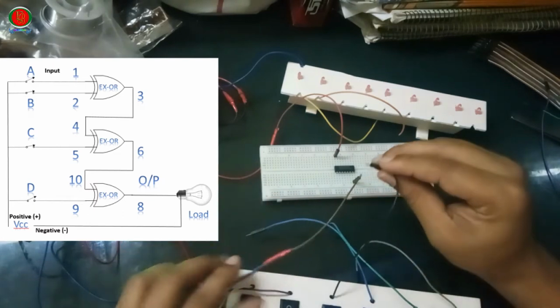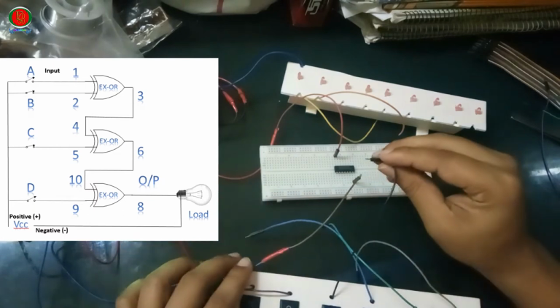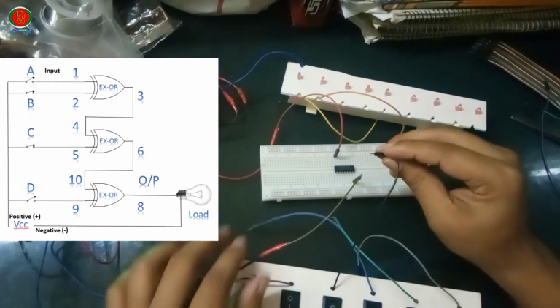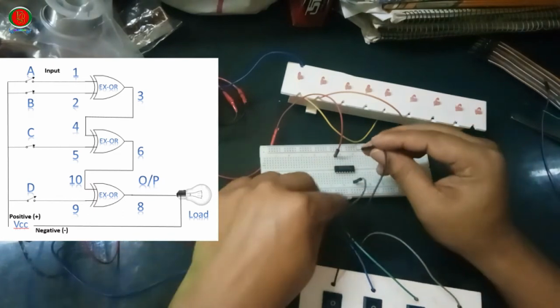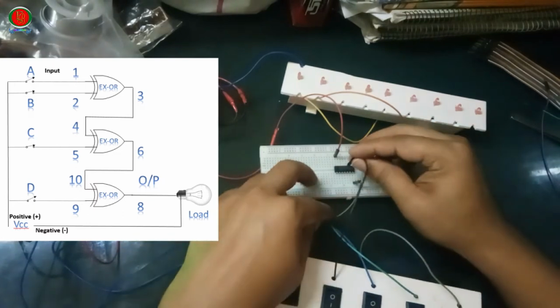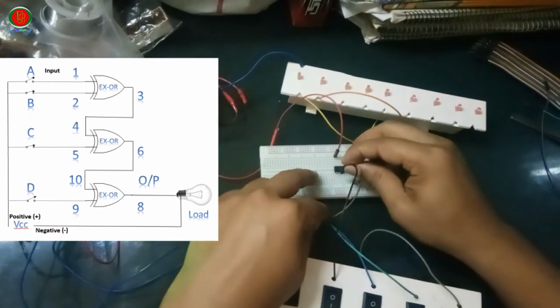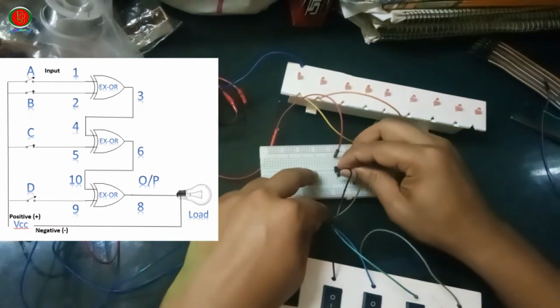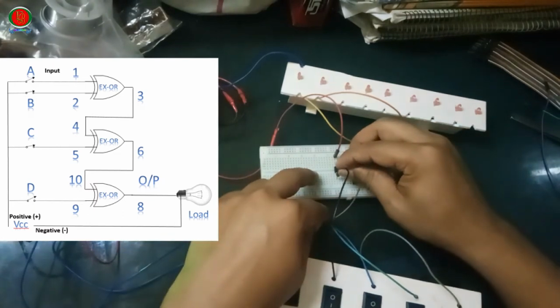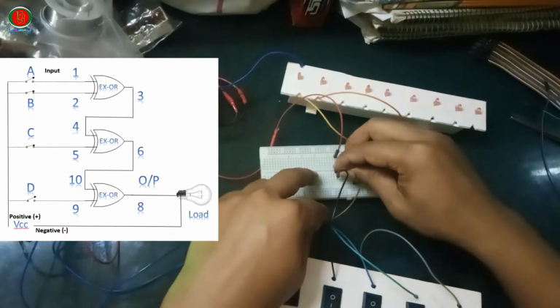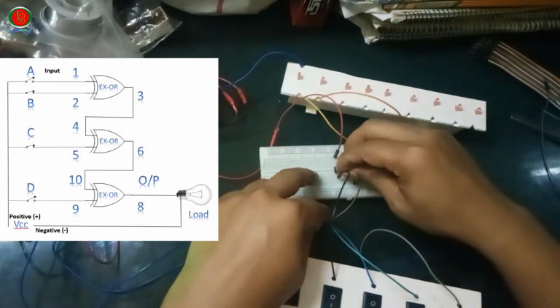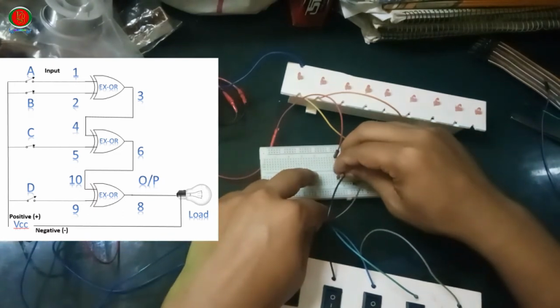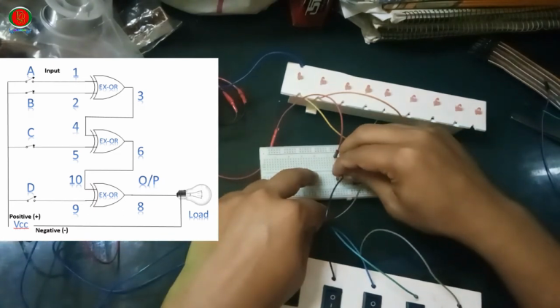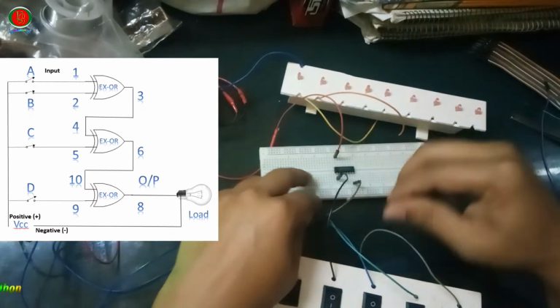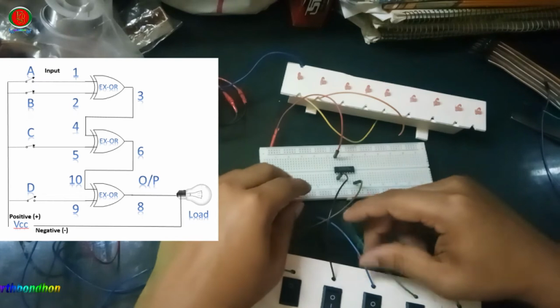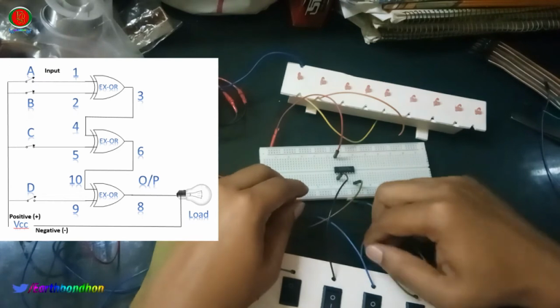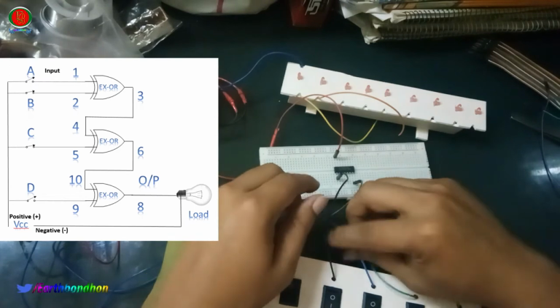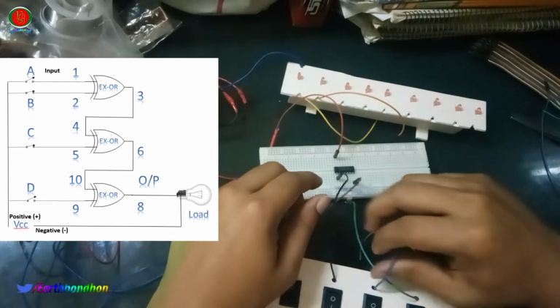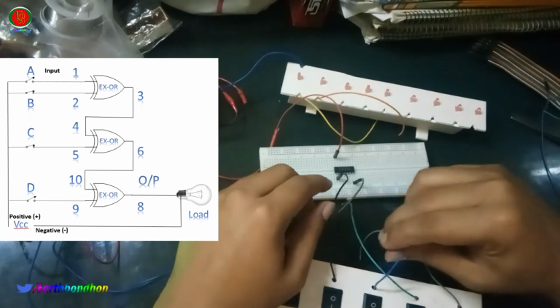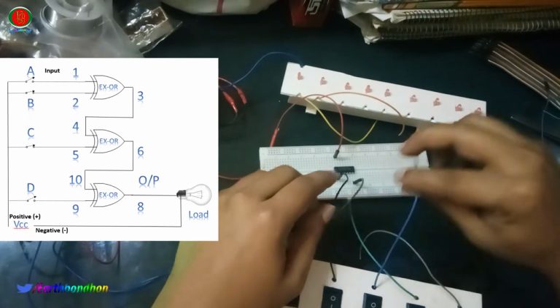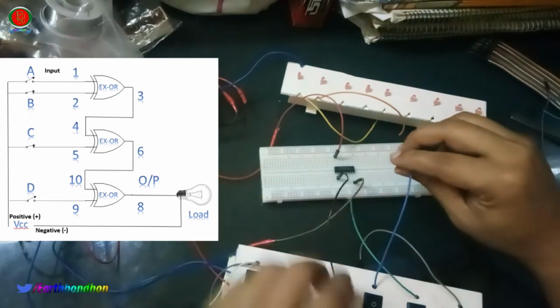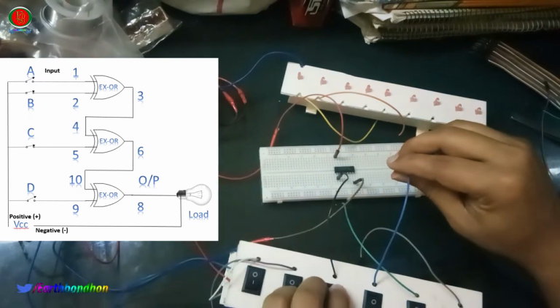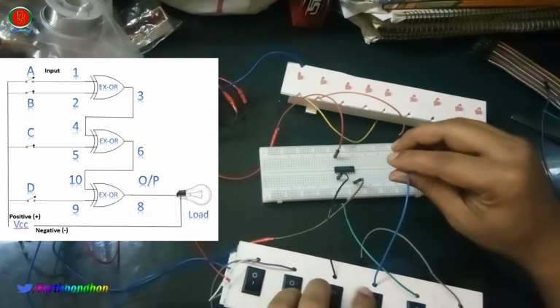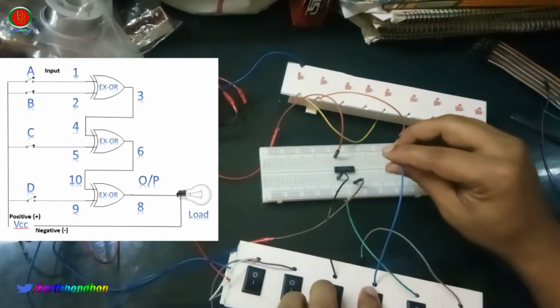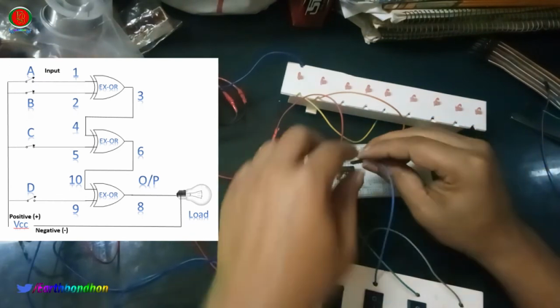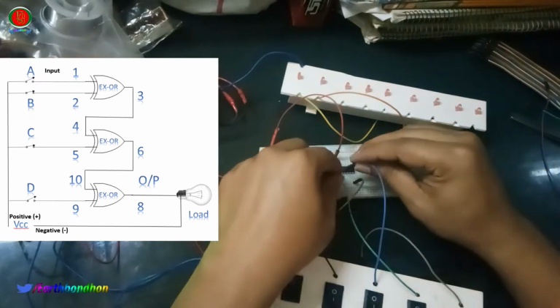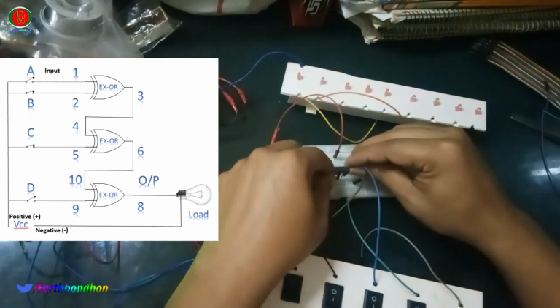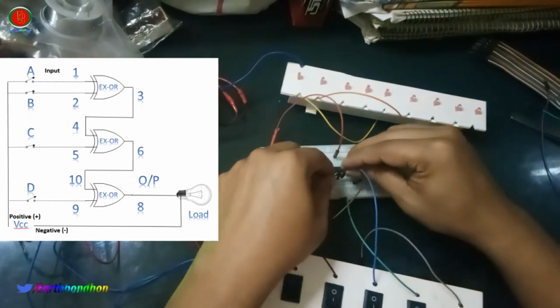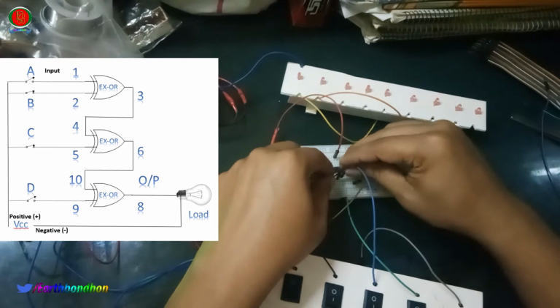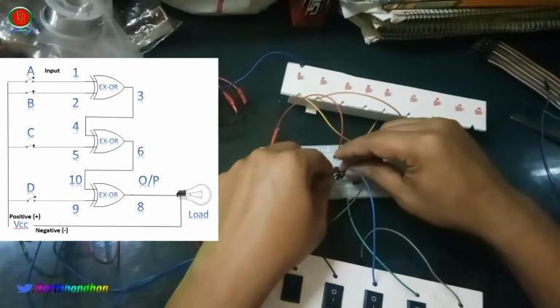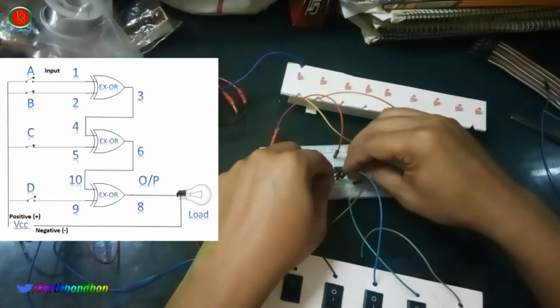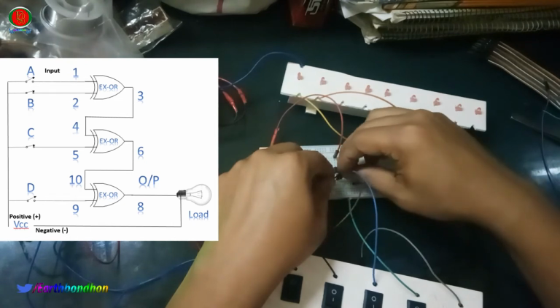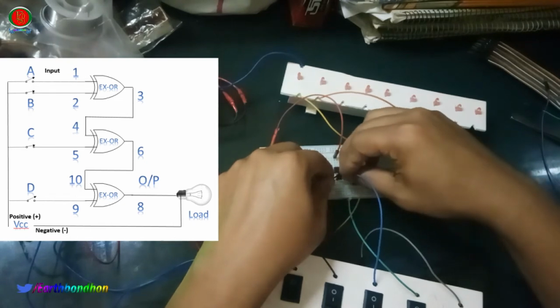Input A signal terminal is pin number 1. Input B signal terminal is pin number 2.